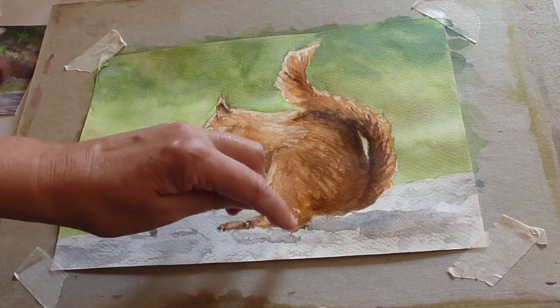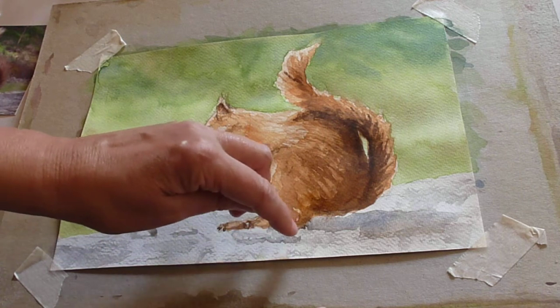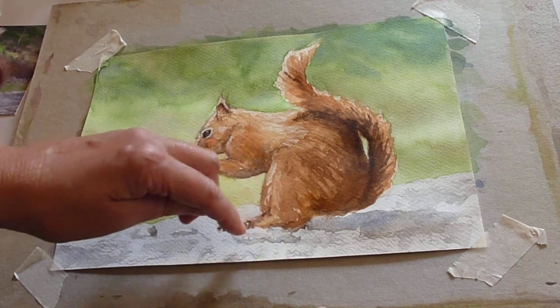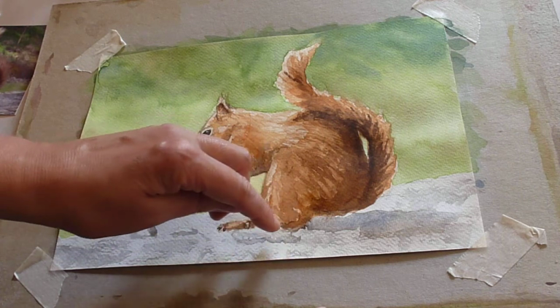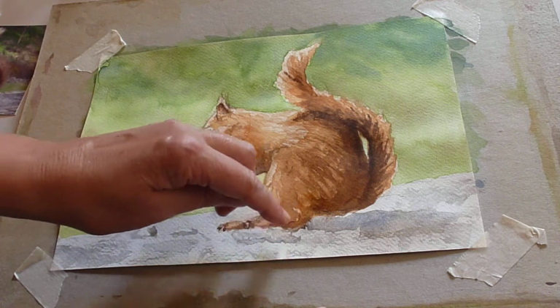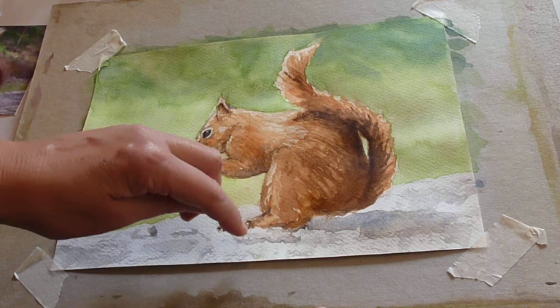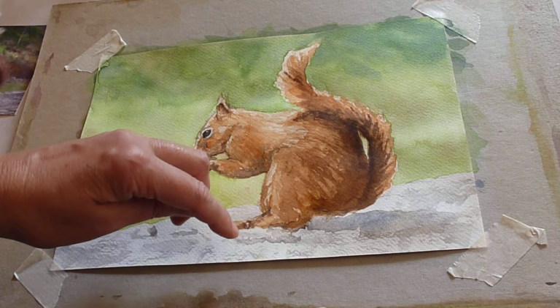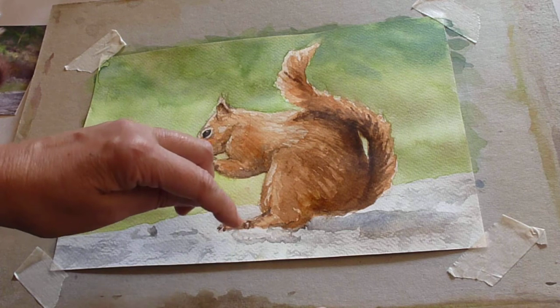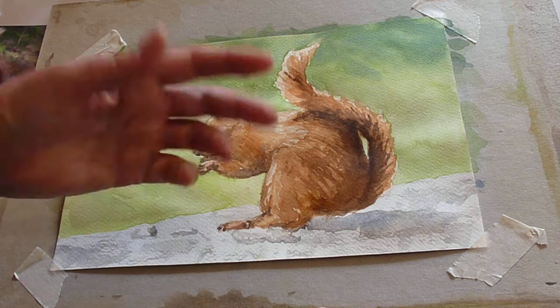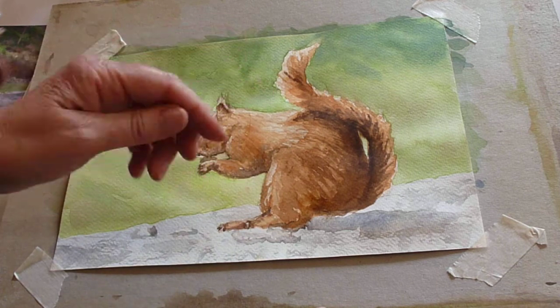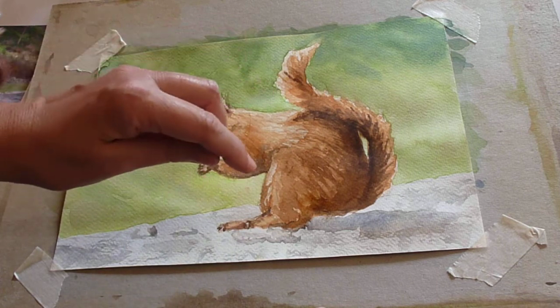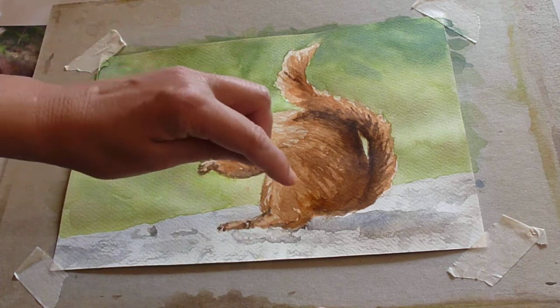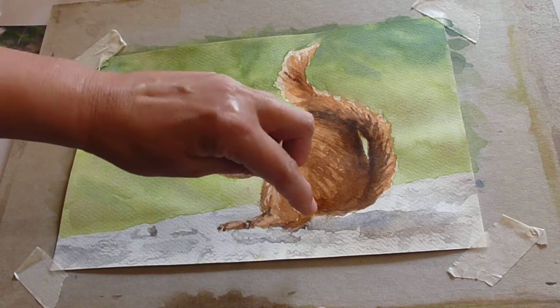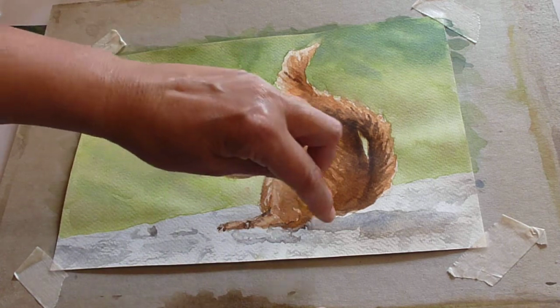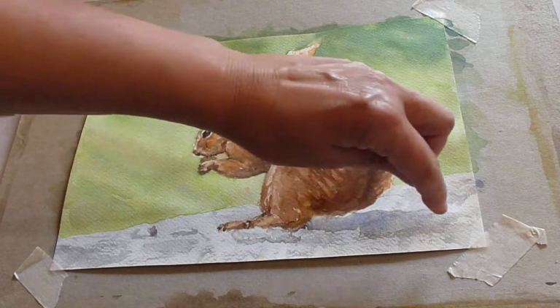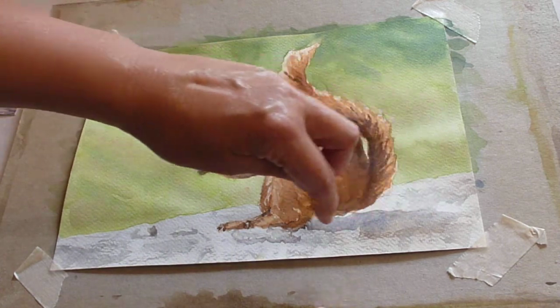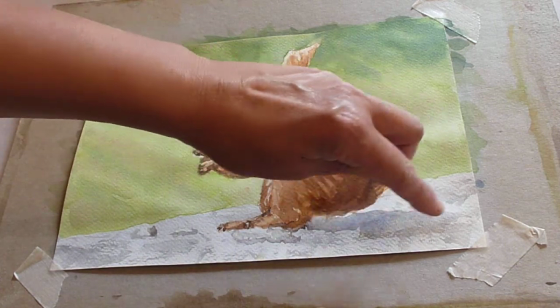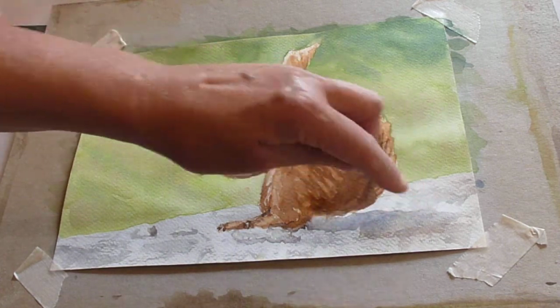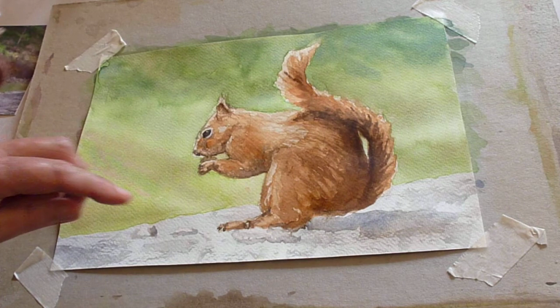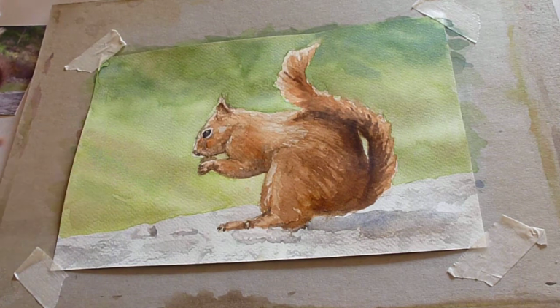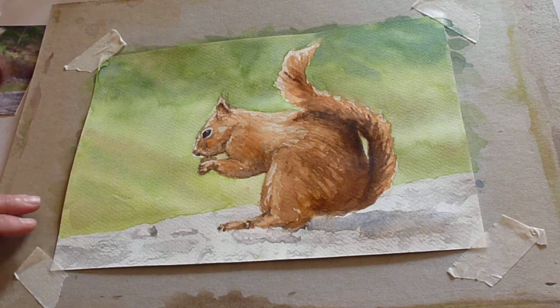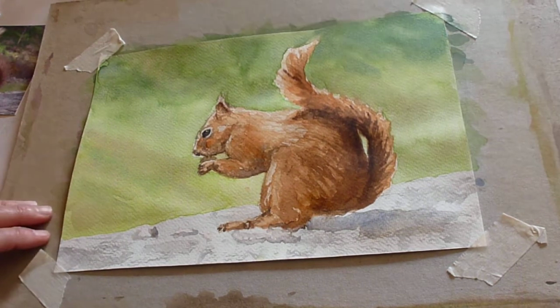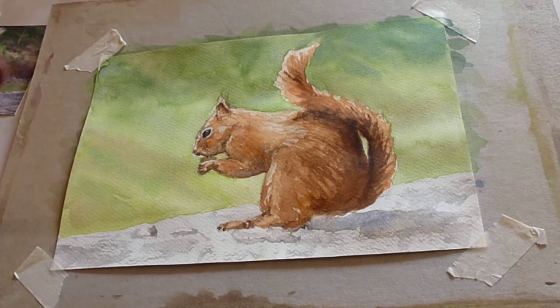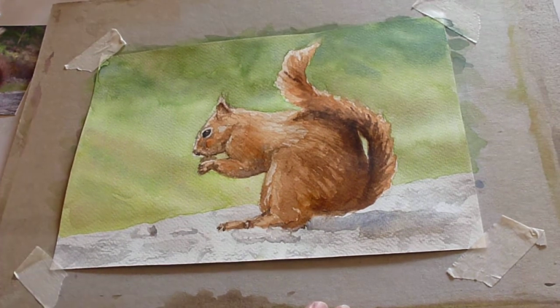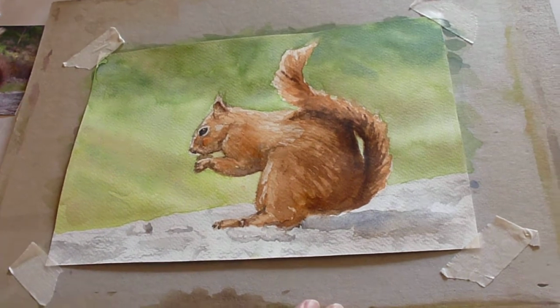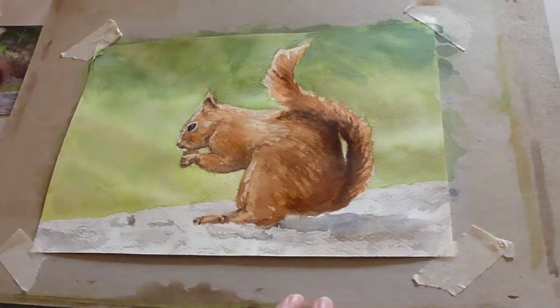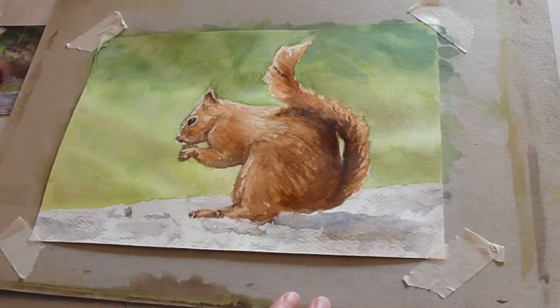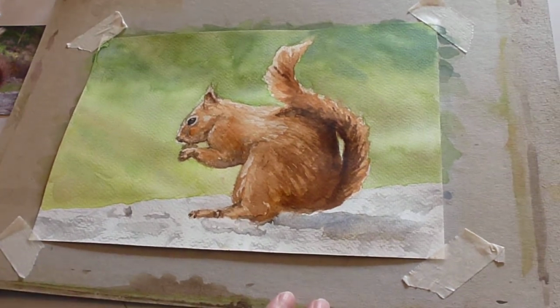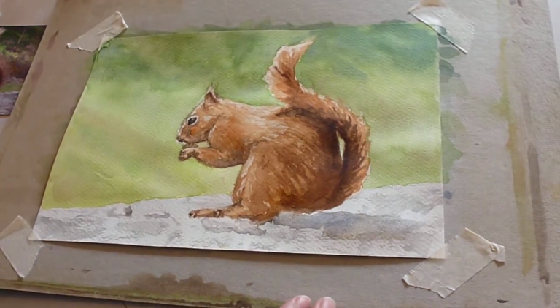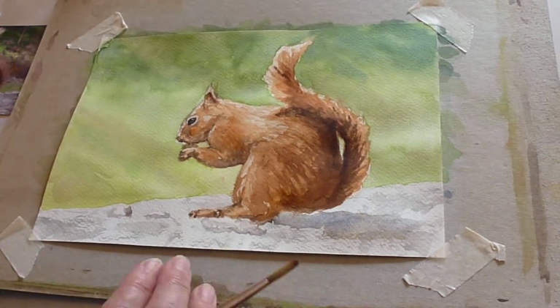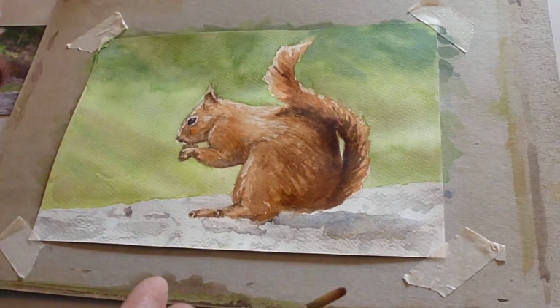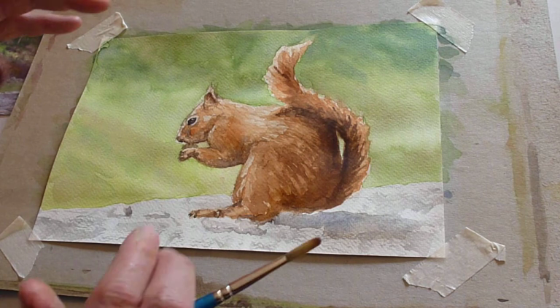I made that into a peanut. I've lost the shape a bit but I can go back to that. I've put a shadow underneath him even though it isn't in the original photo — it just helps ground him.